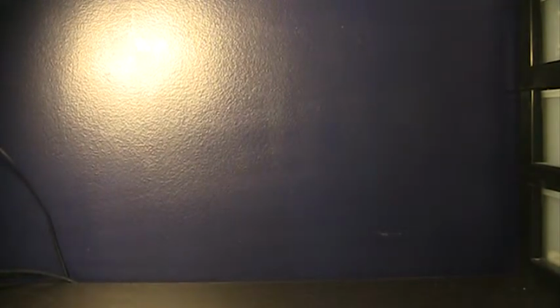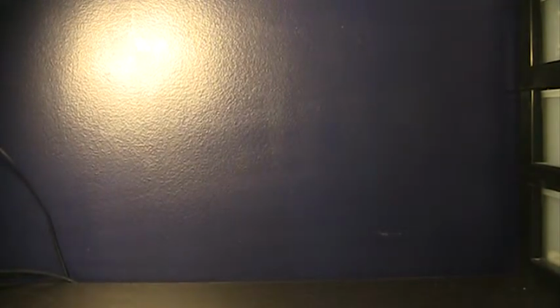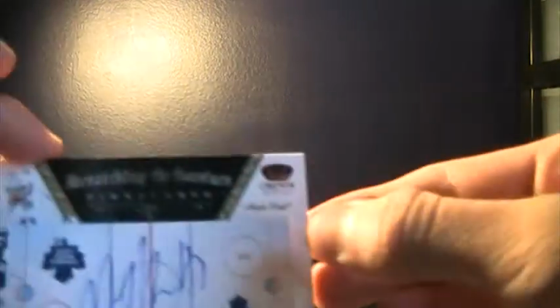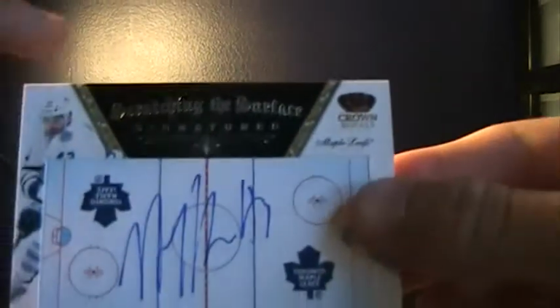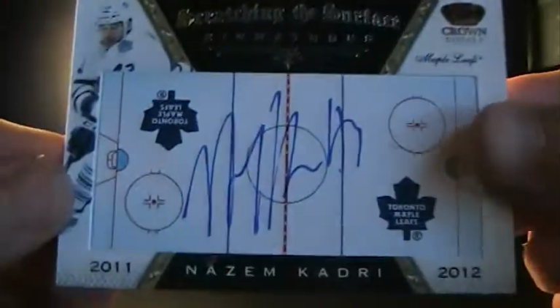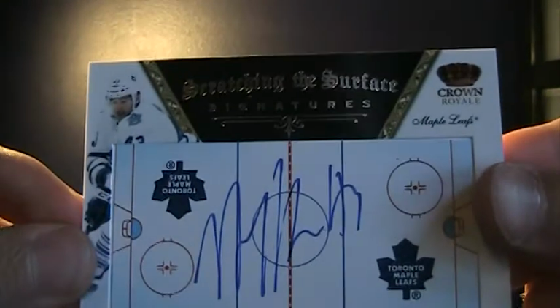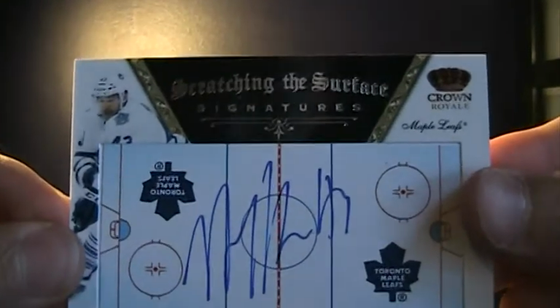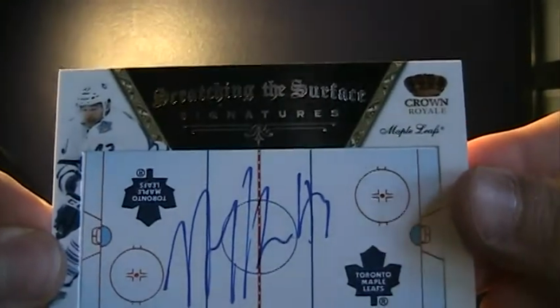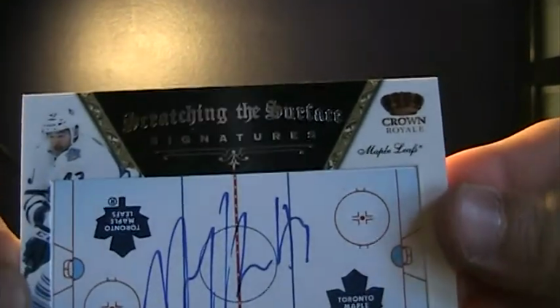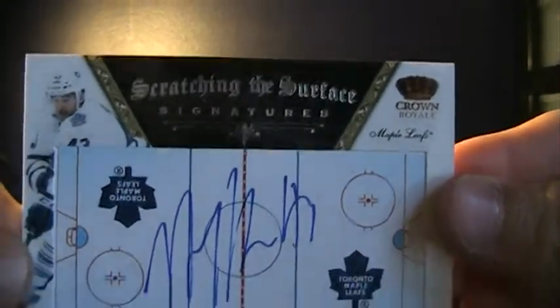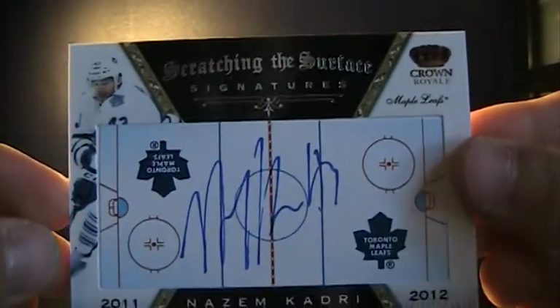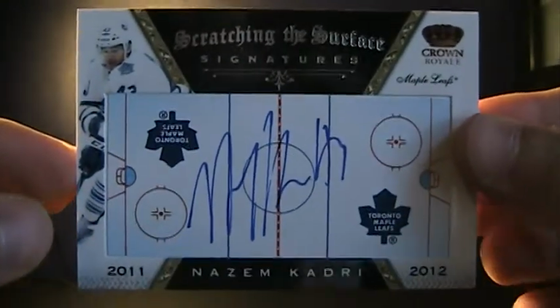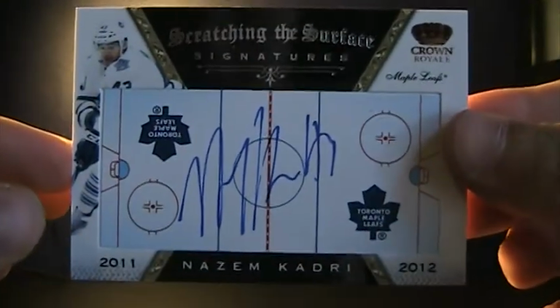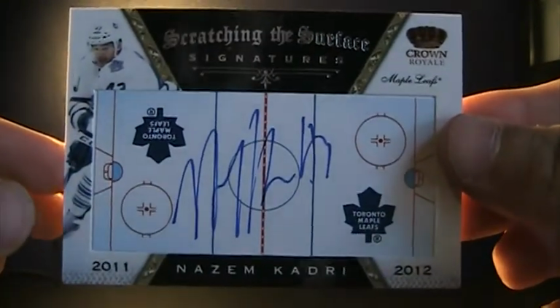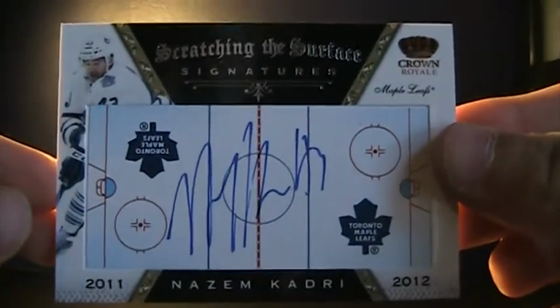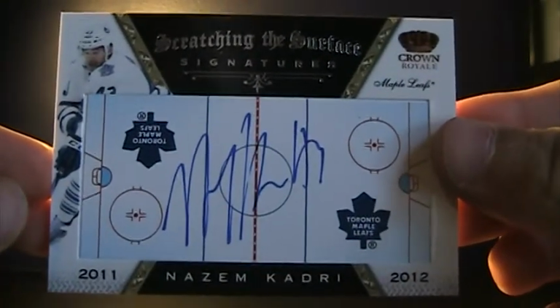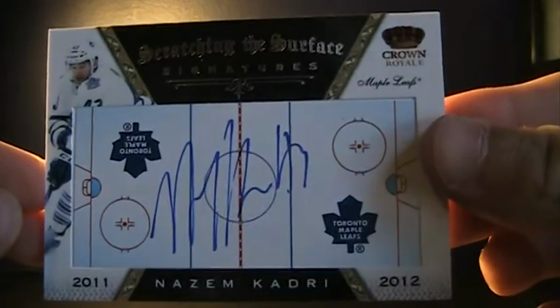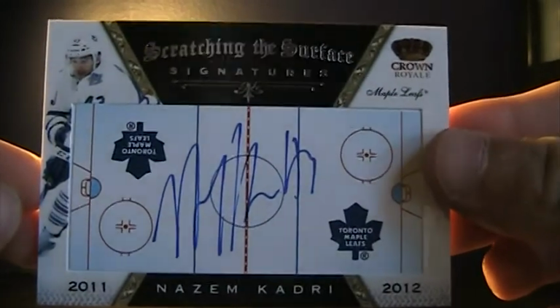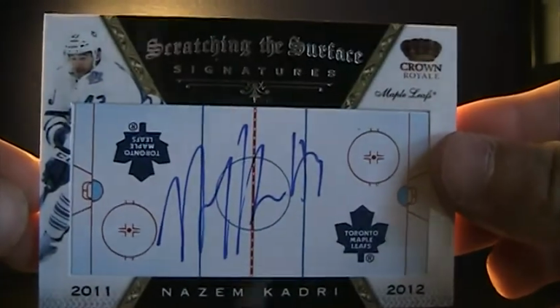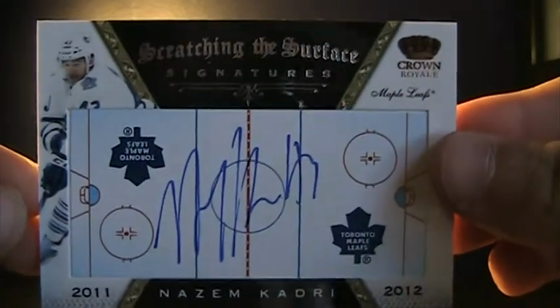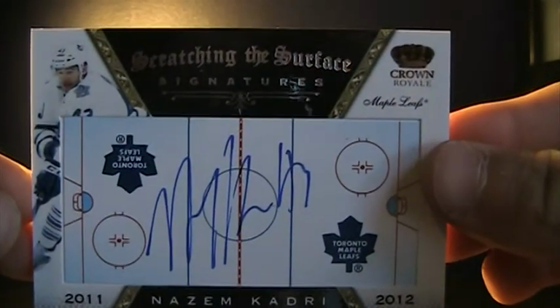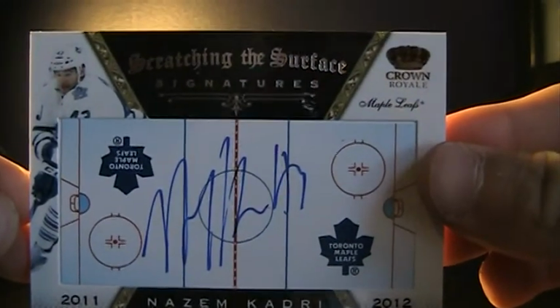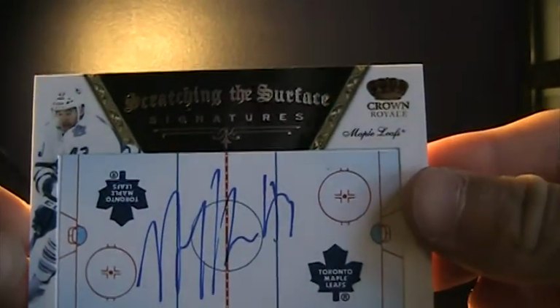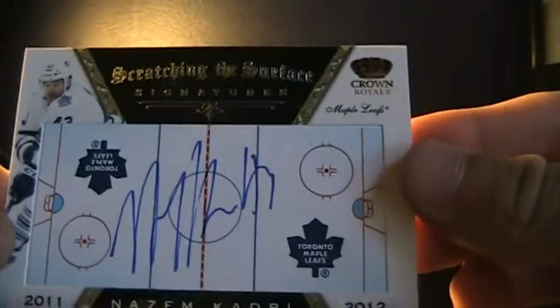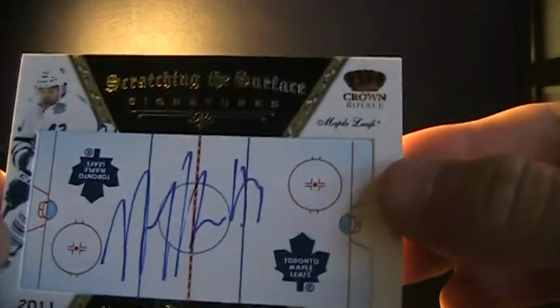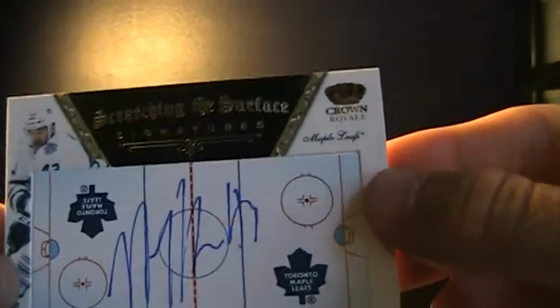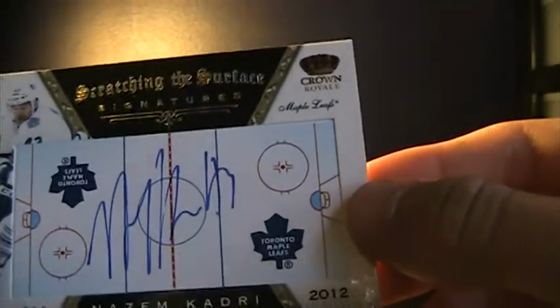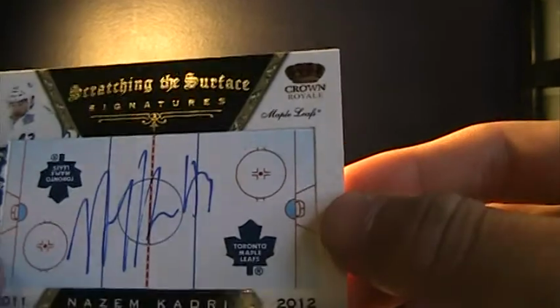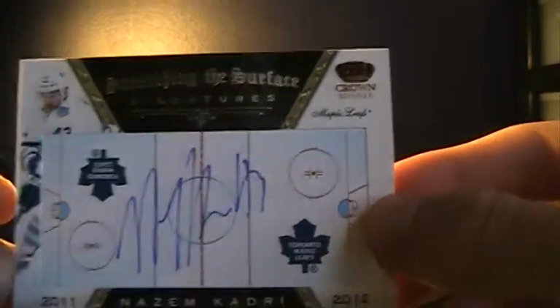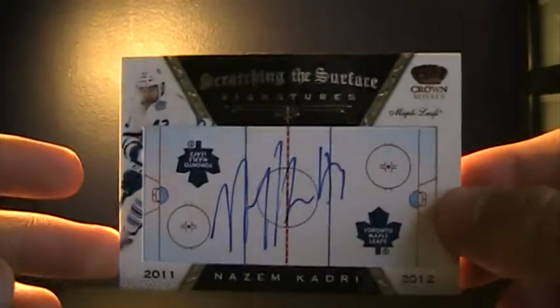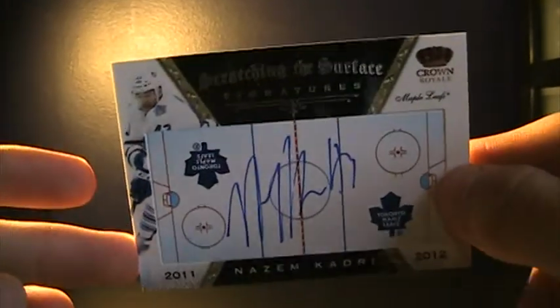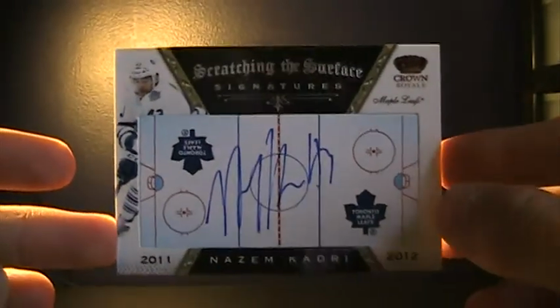And then the last card I got is a Nazem Kadri 11/12 Crown Royale Scratching the Surface Signatures. And this one I'm going to keep for my PC — just for Leafs.